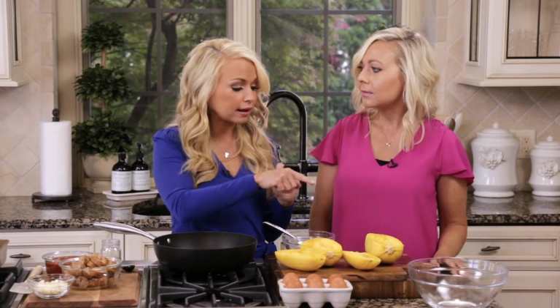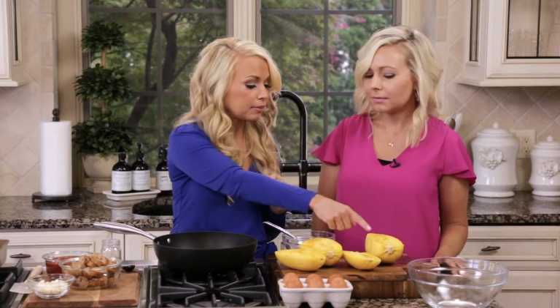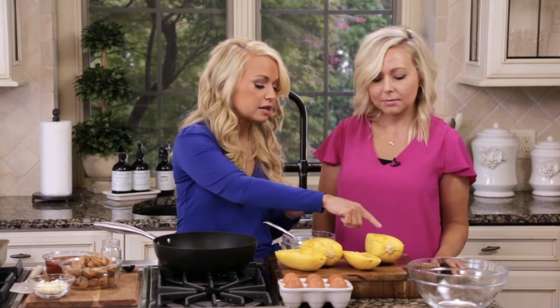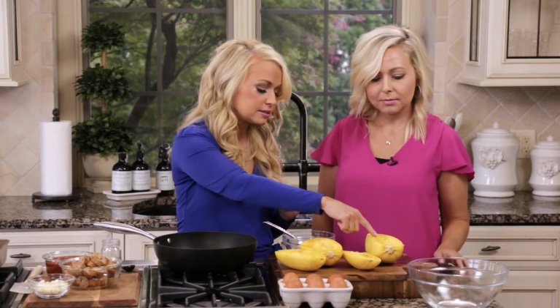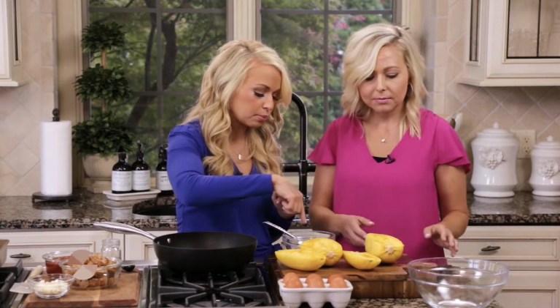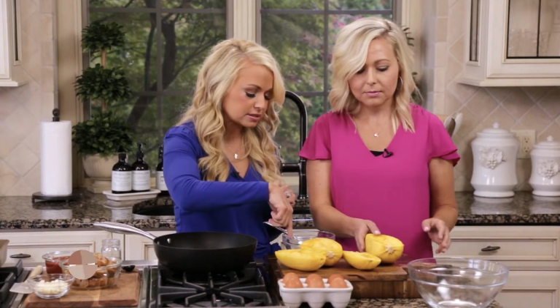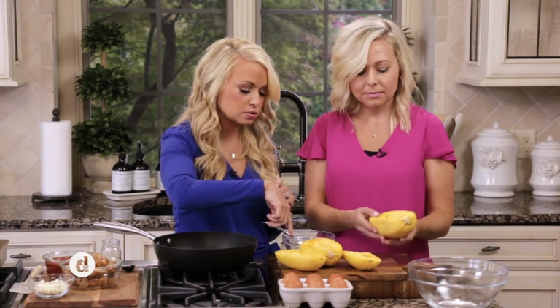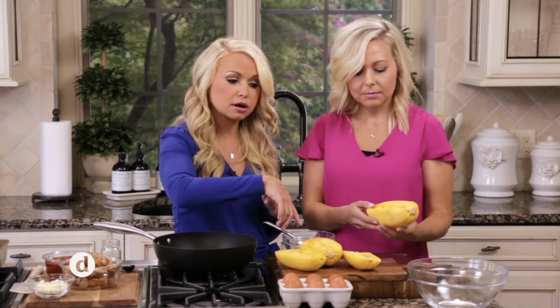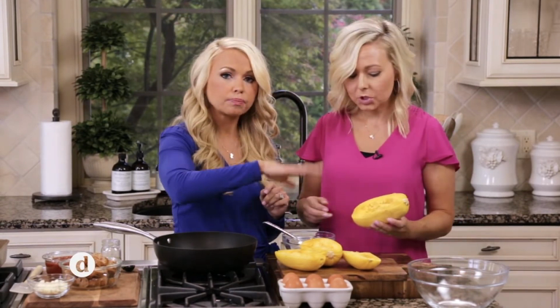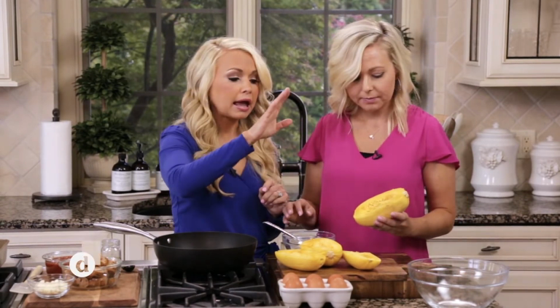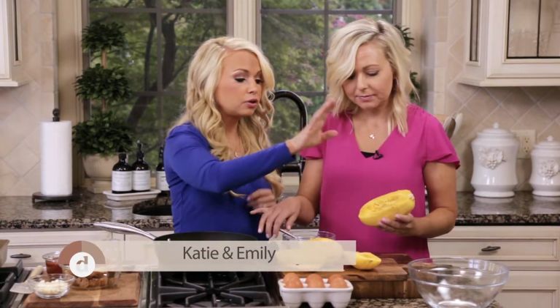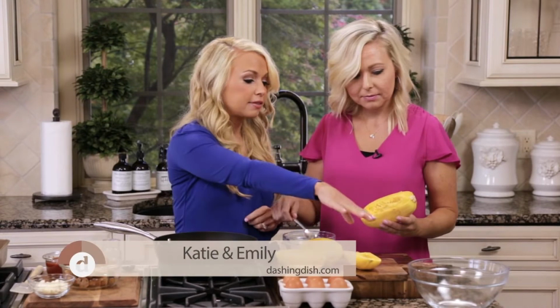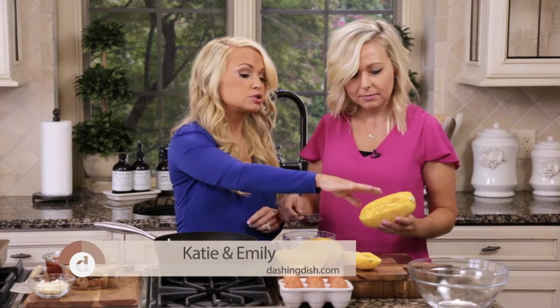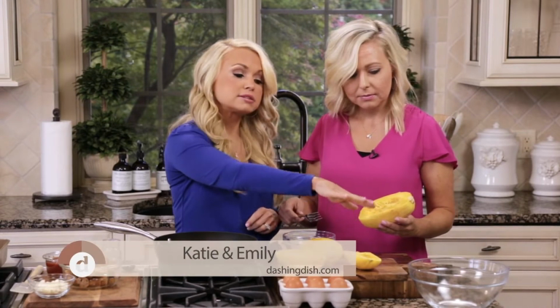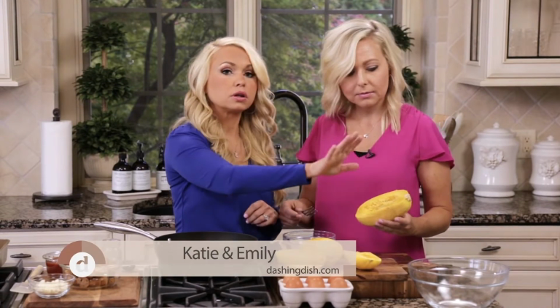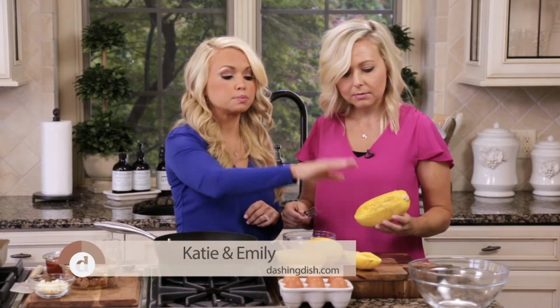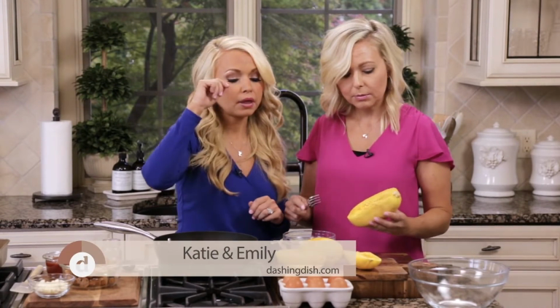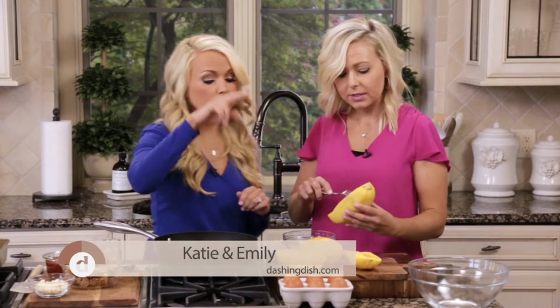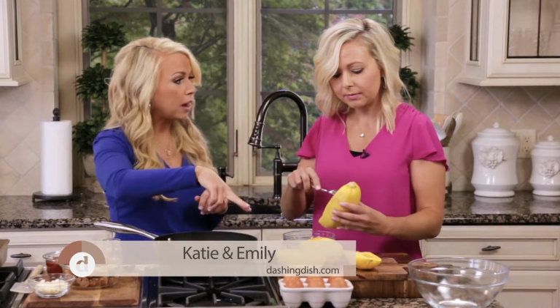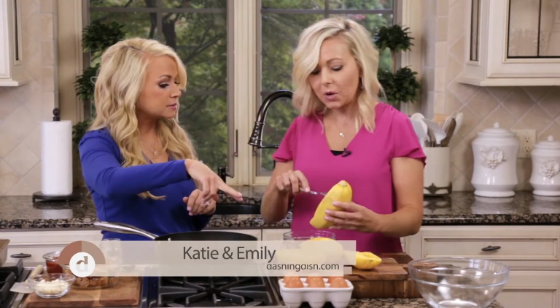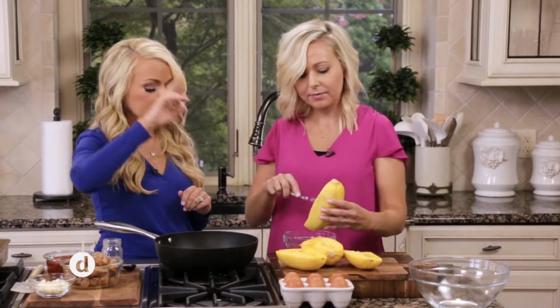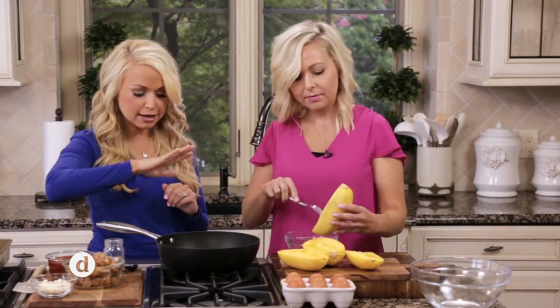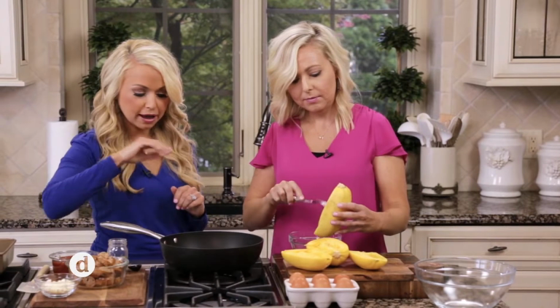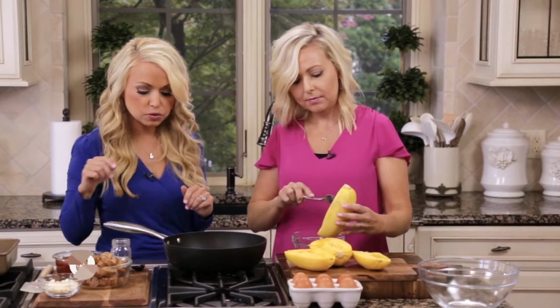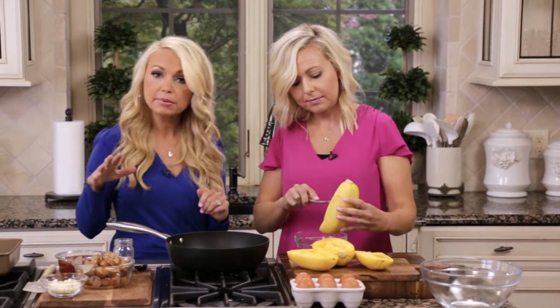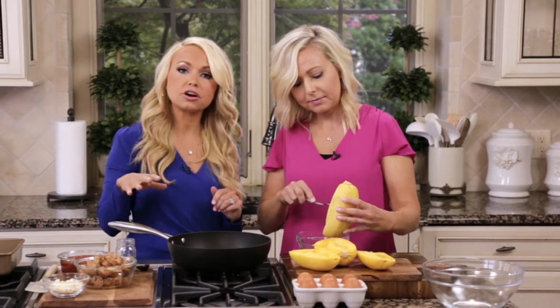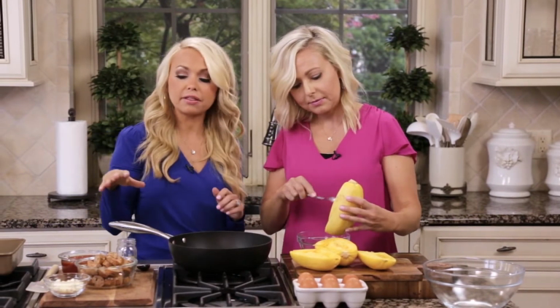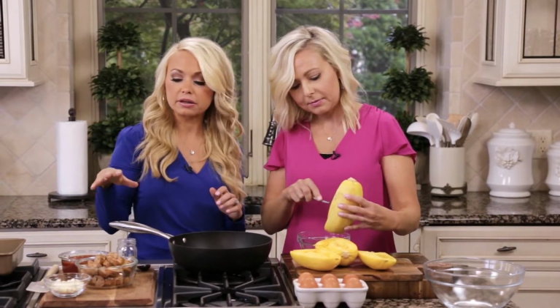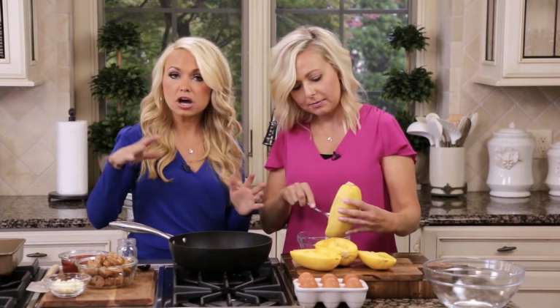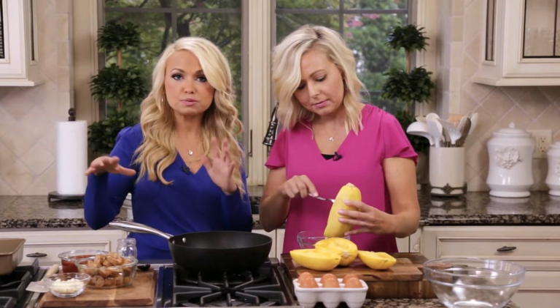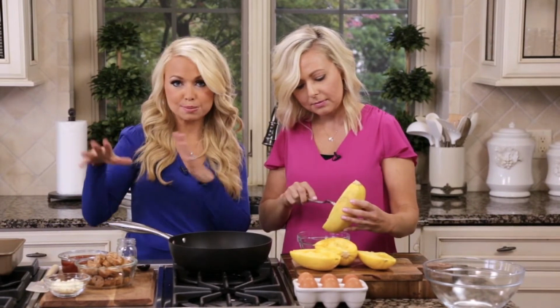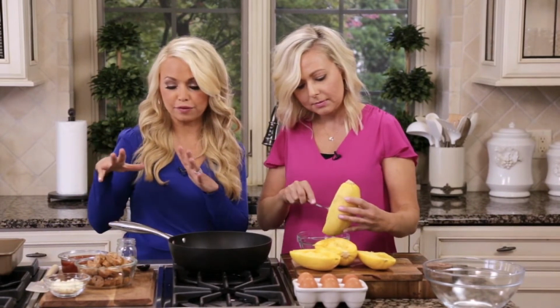Emily, I'm going to have you take the seeds out and put them into a discard bowl. Then you can add the actual strands into a large bowl, along with two eggs. So that's what I'll have you do, and I'm going to get started on the sausage pizza part of this.